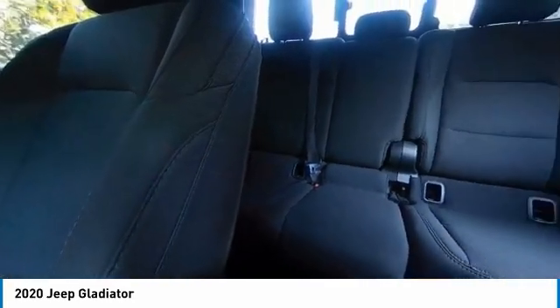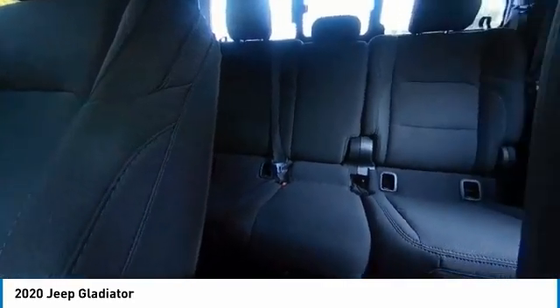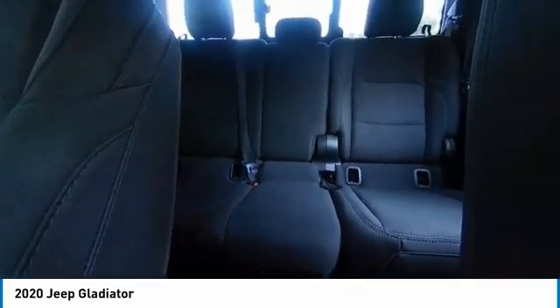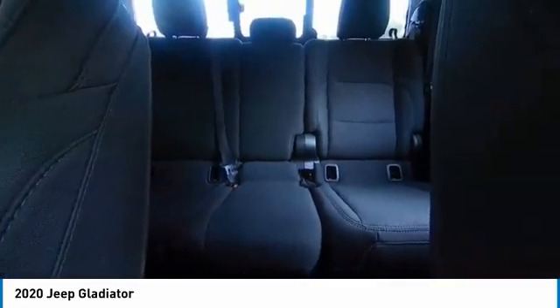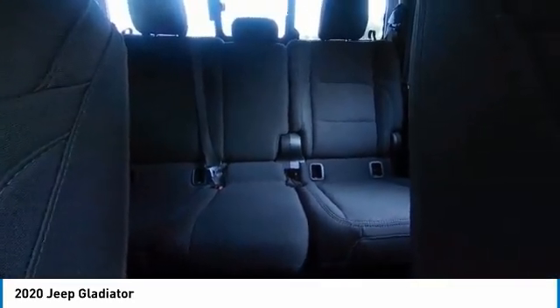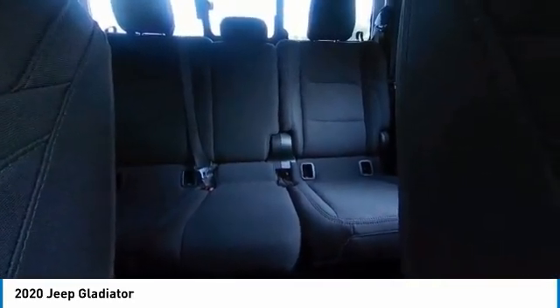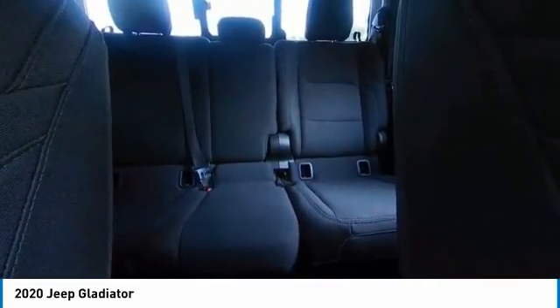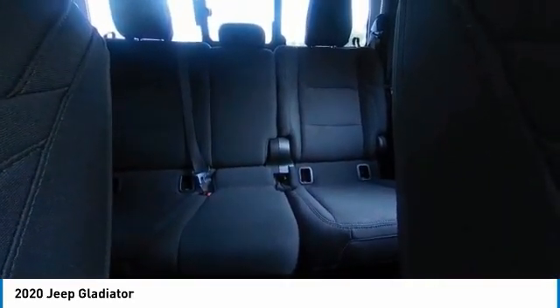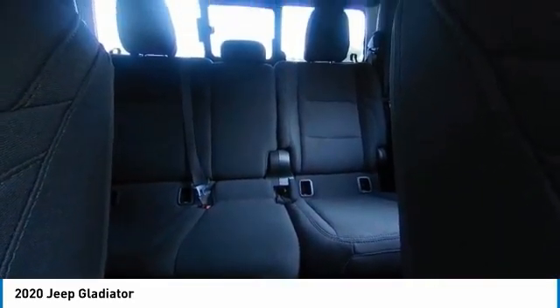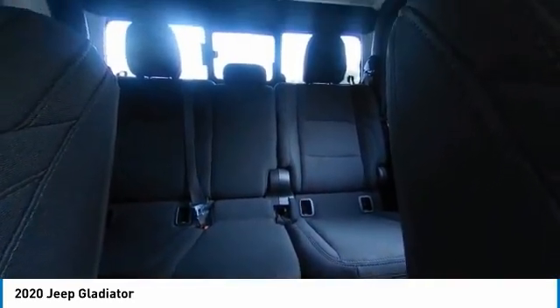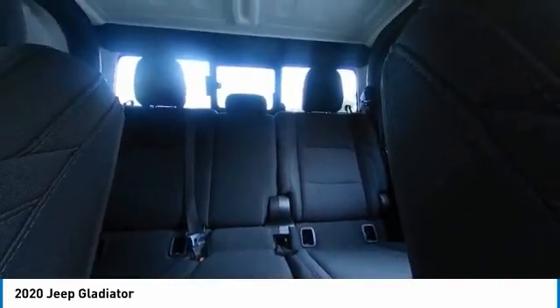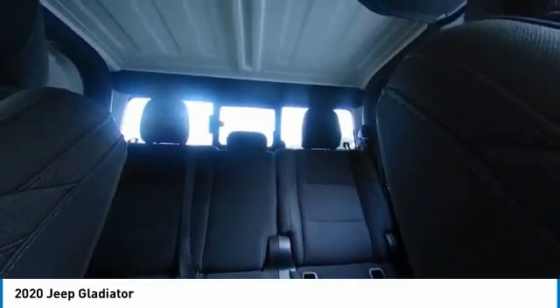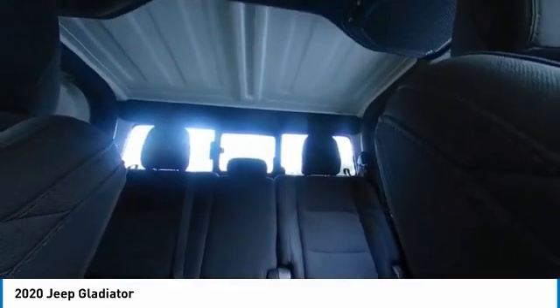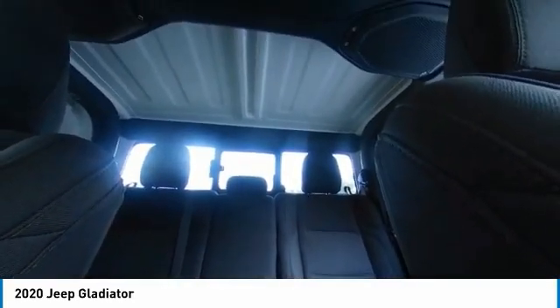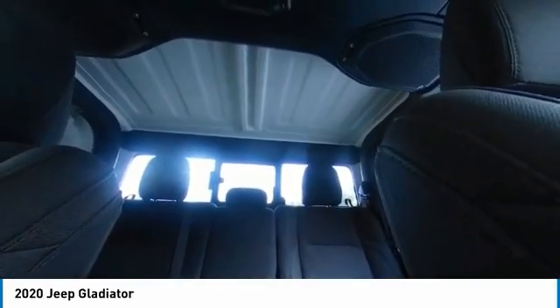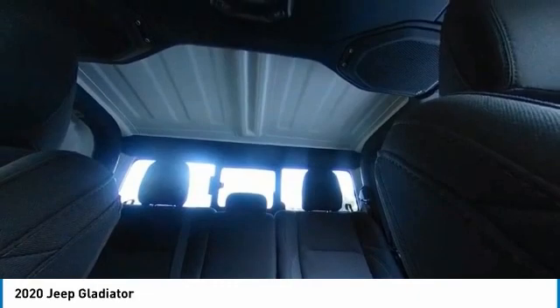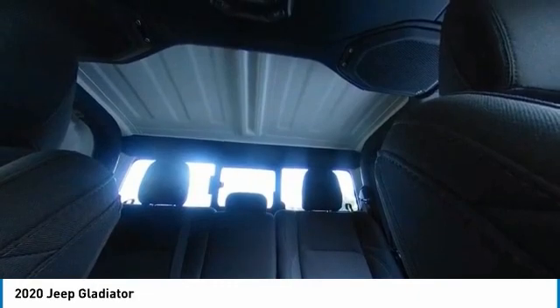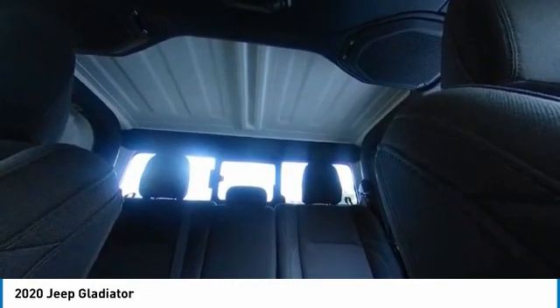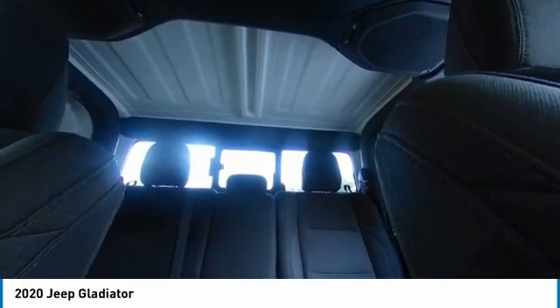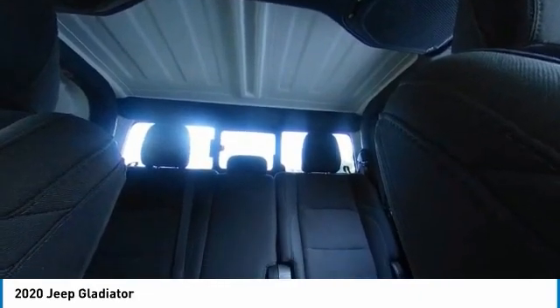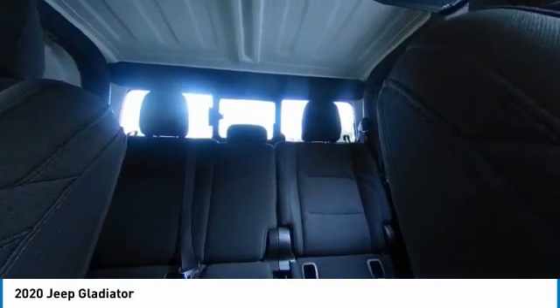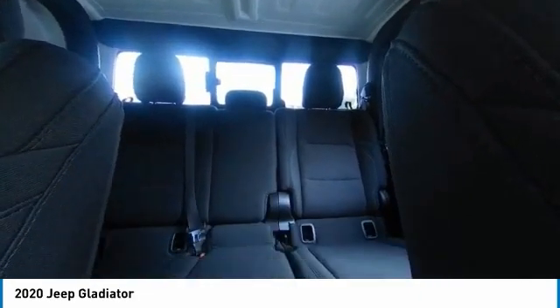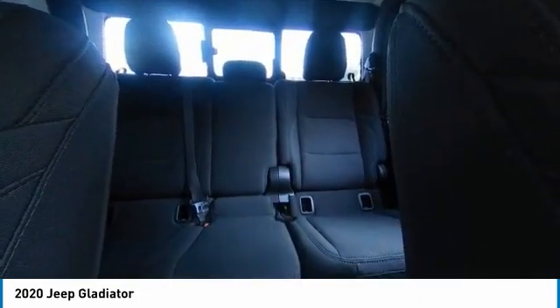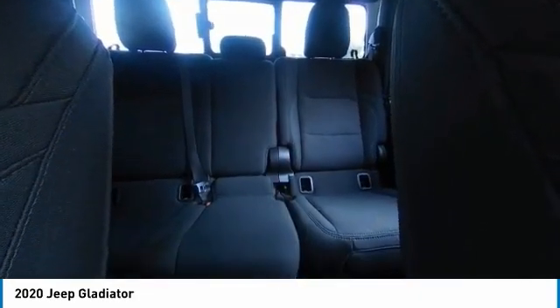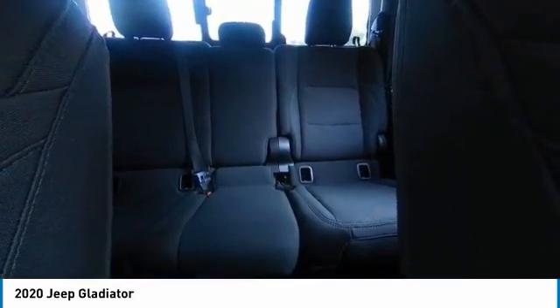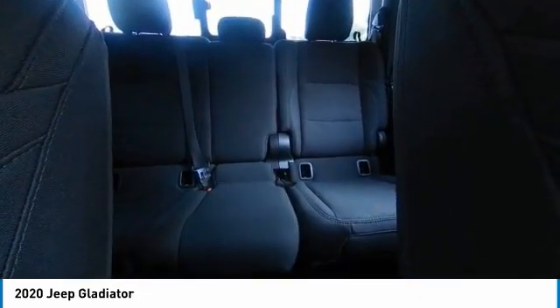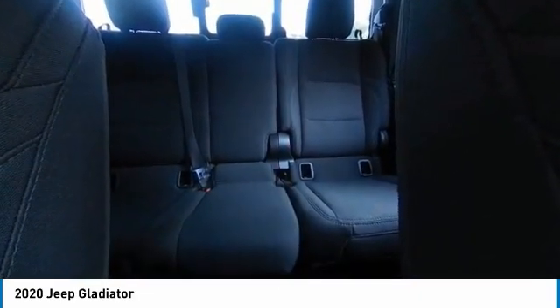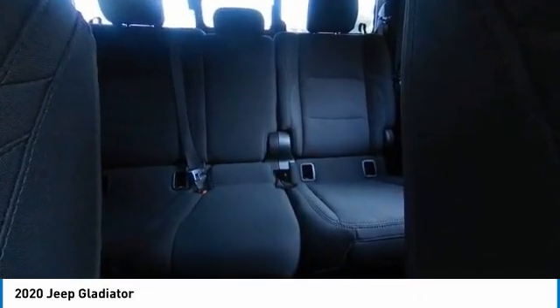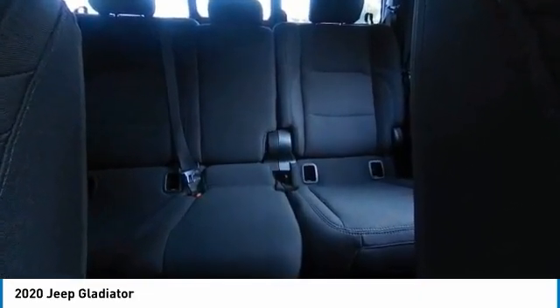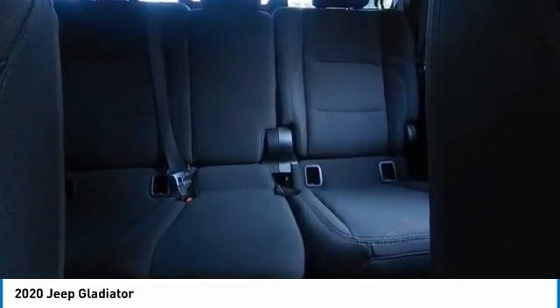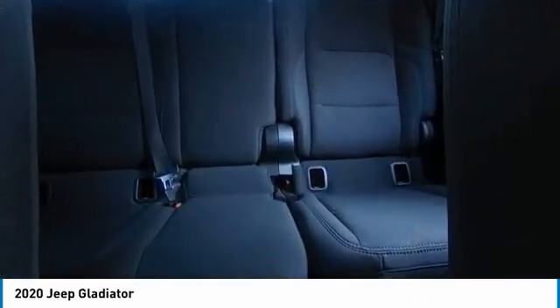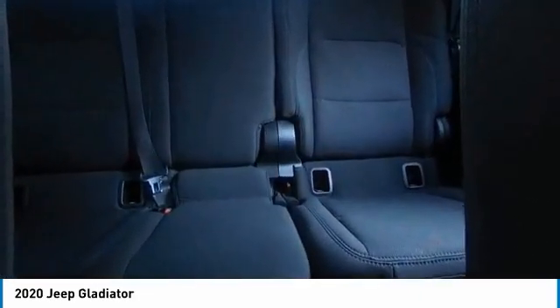Power heated outside mirrors, electronic stability control, brake assist, traction control, remote keyless entry, fog lights, speed control.